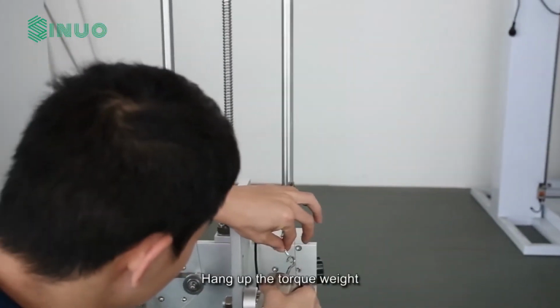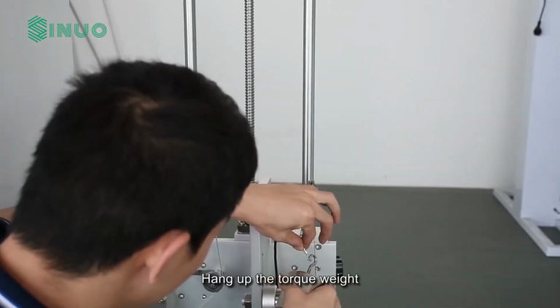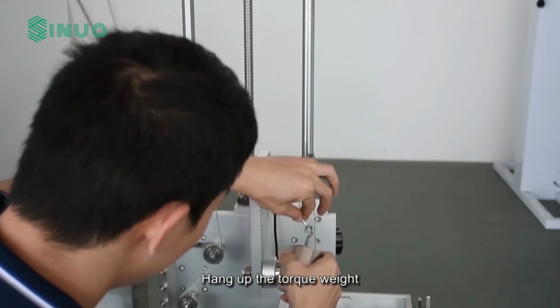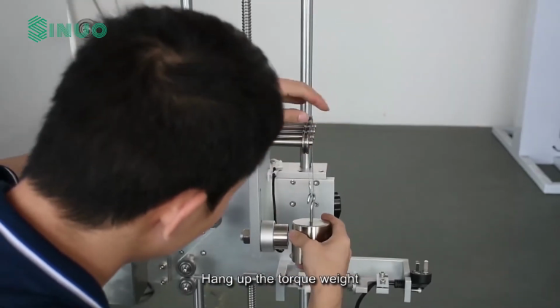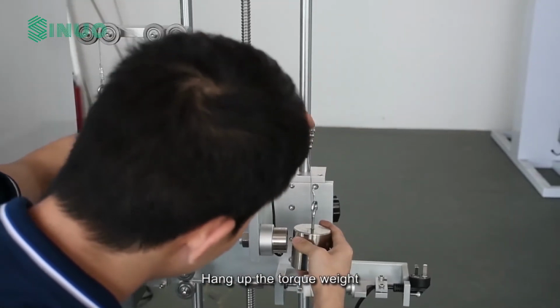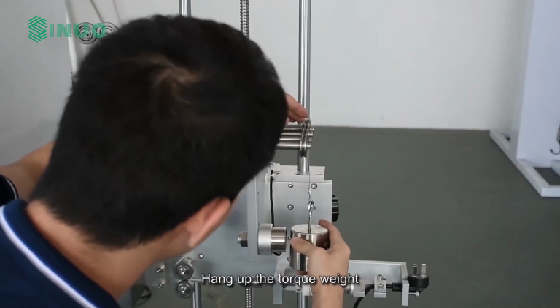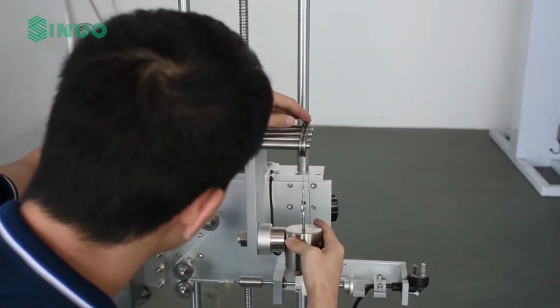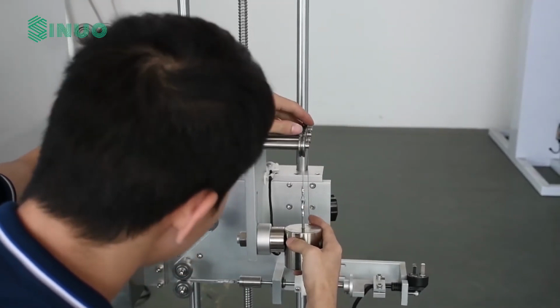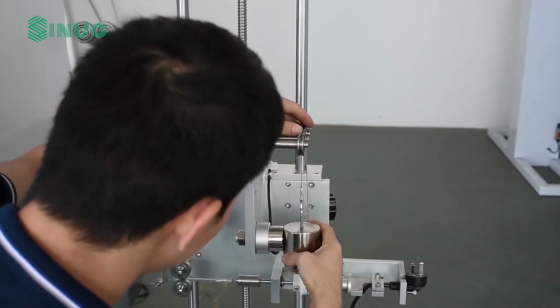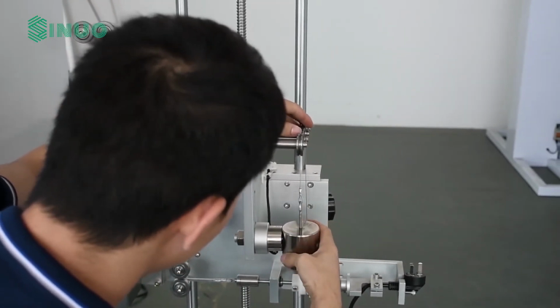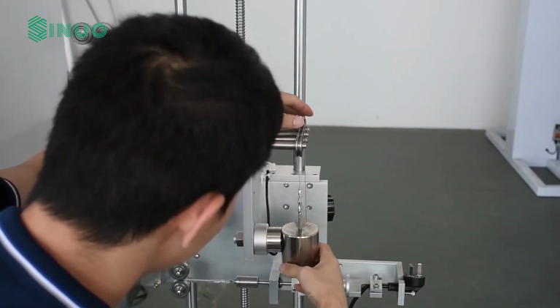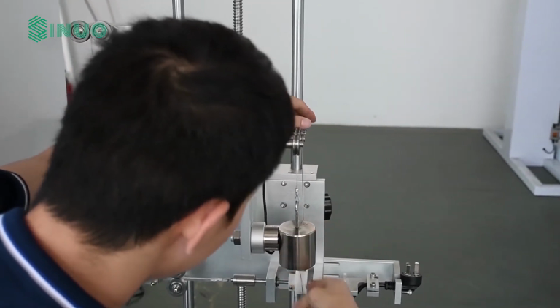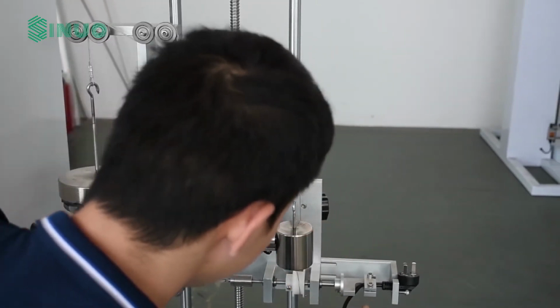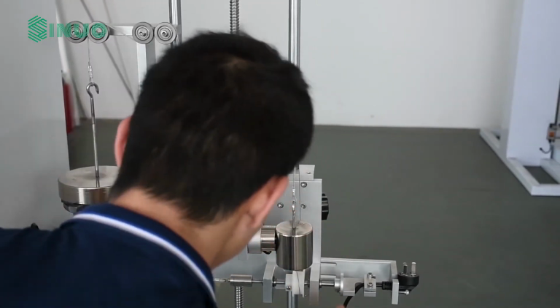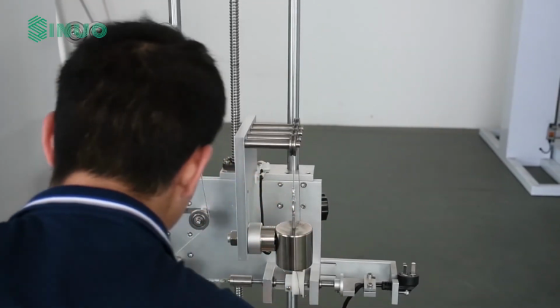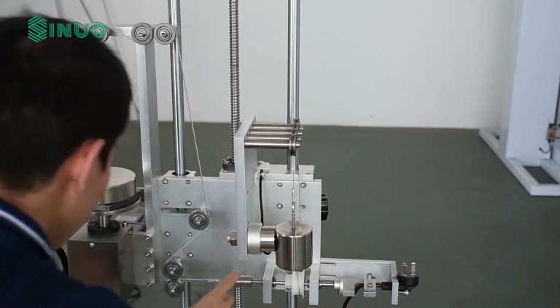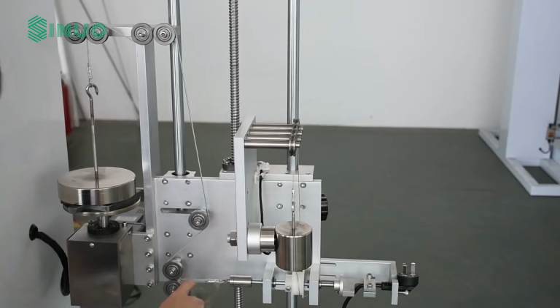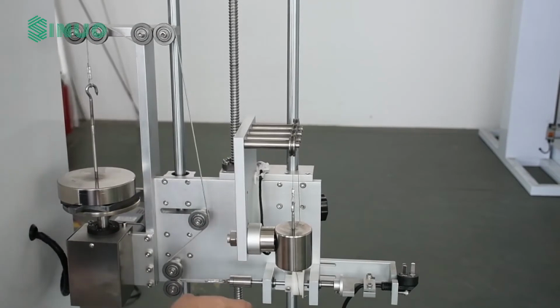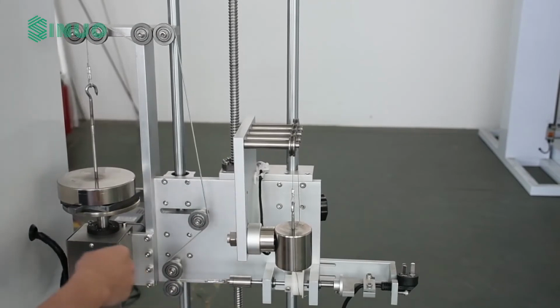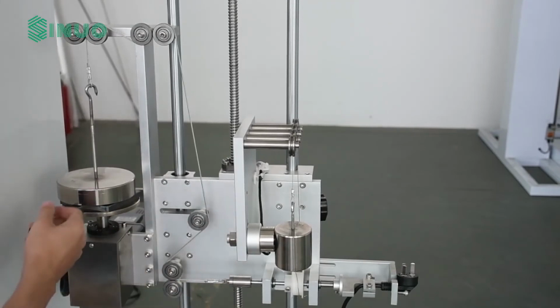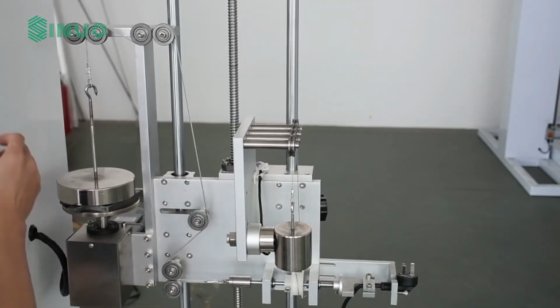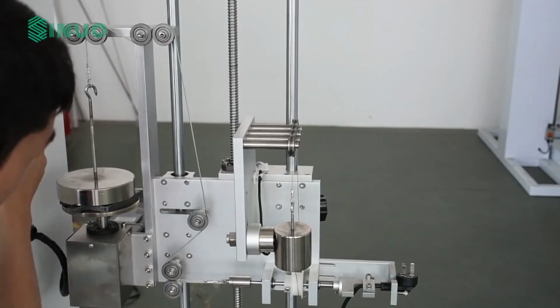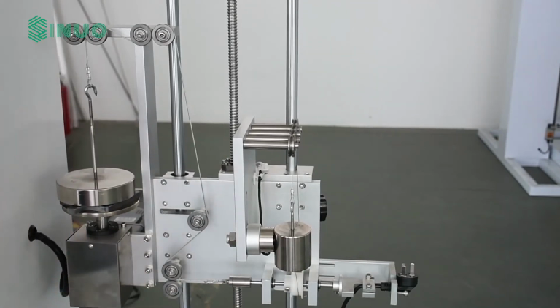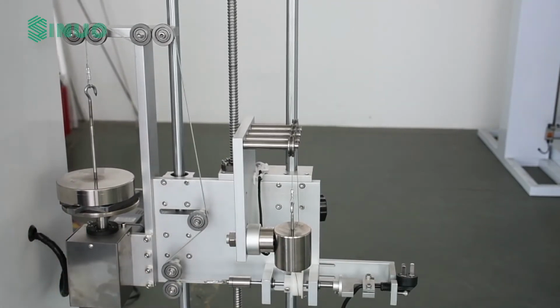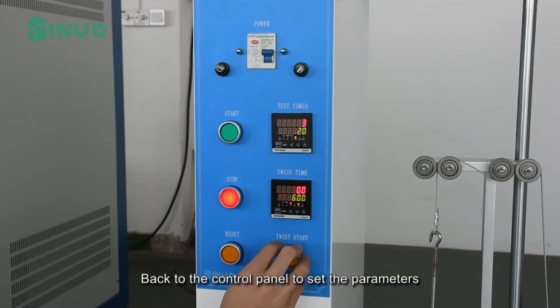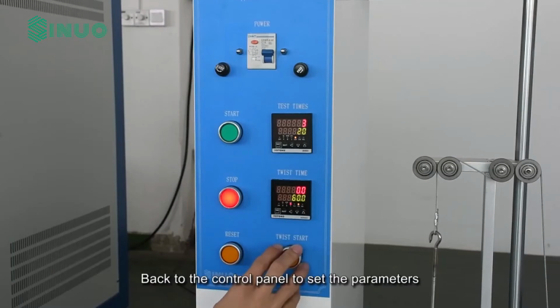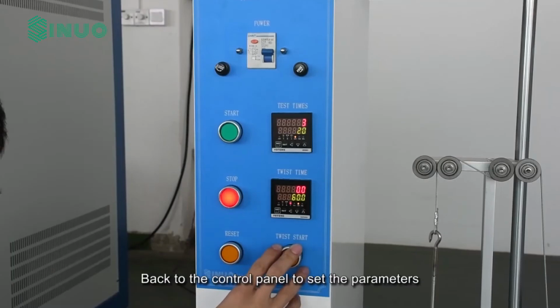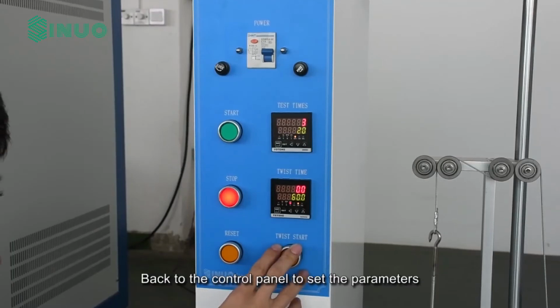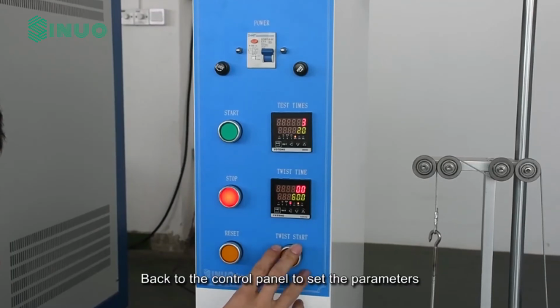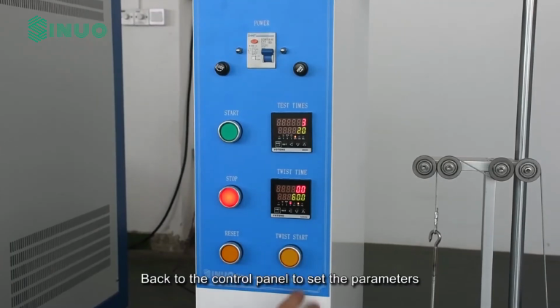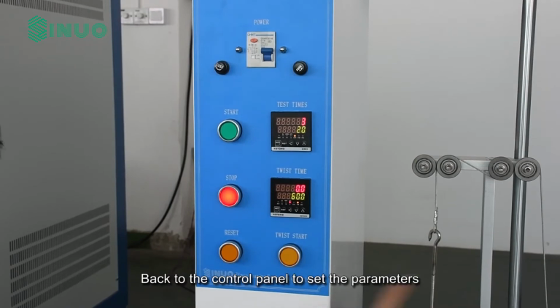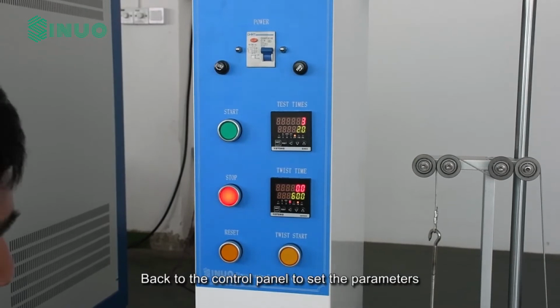Hang up the torque weight, then go back to the control panel to set the parameters.